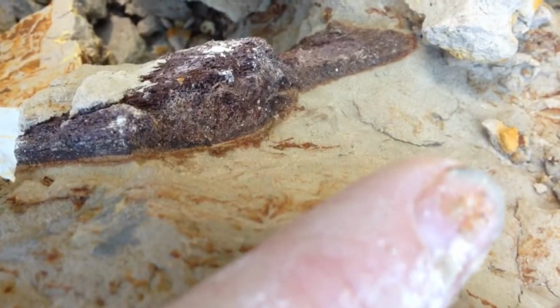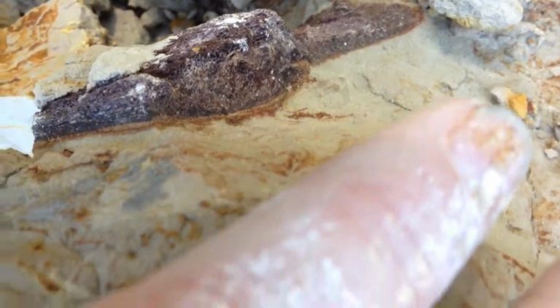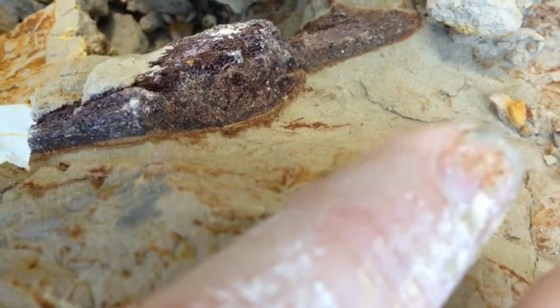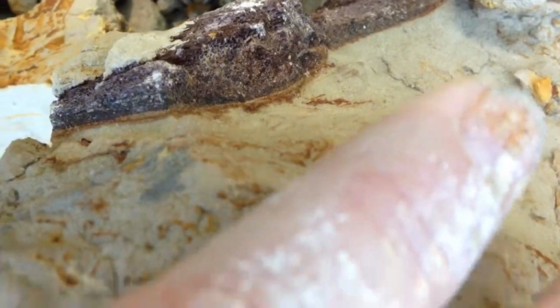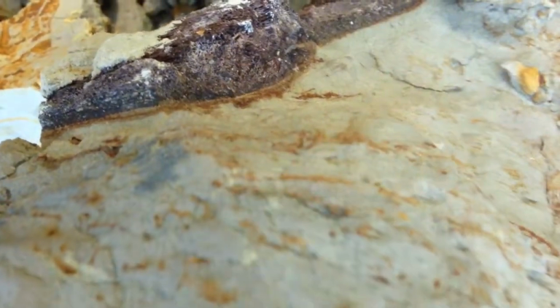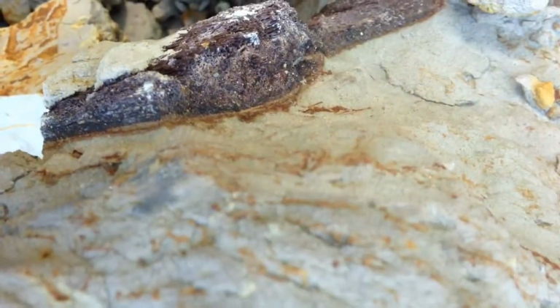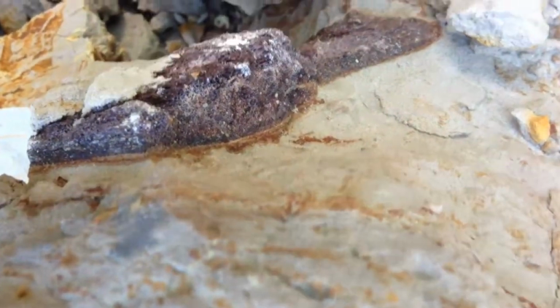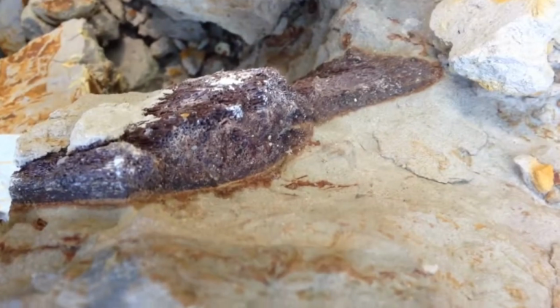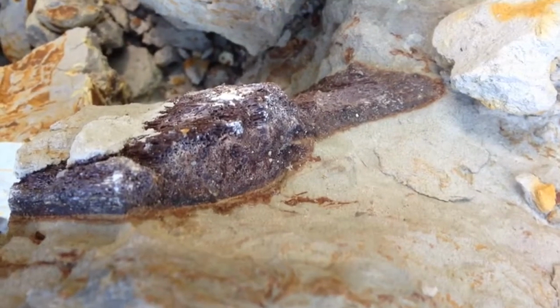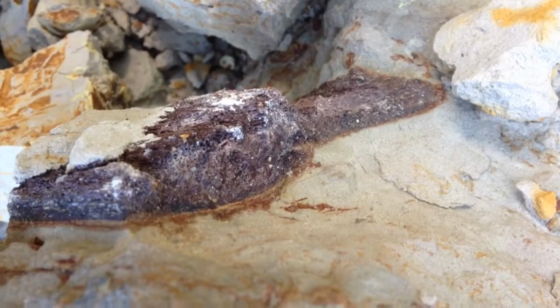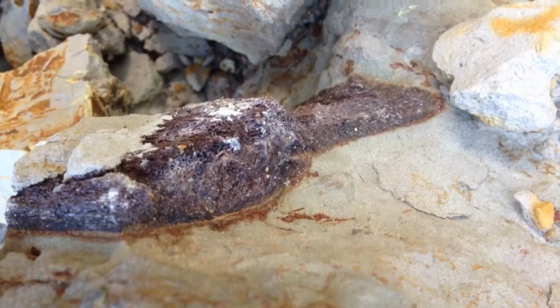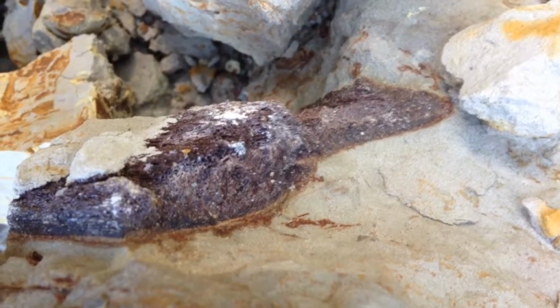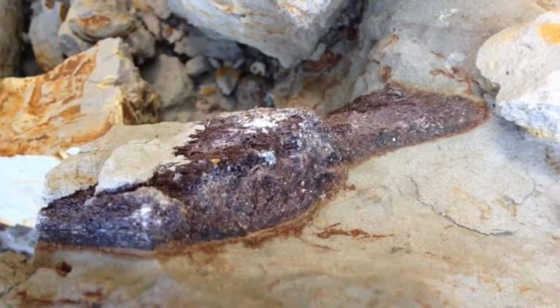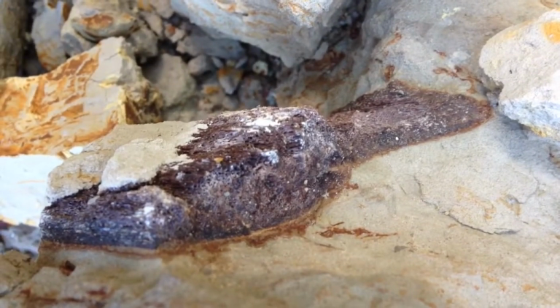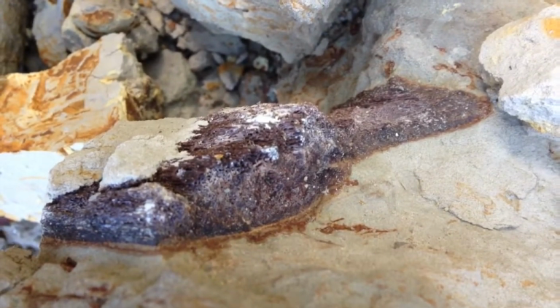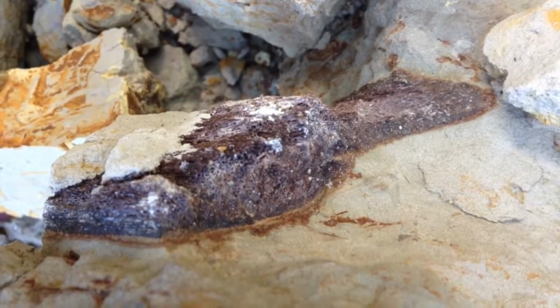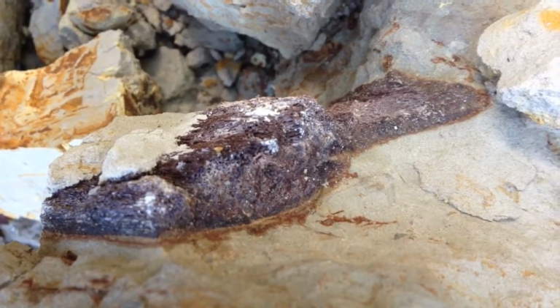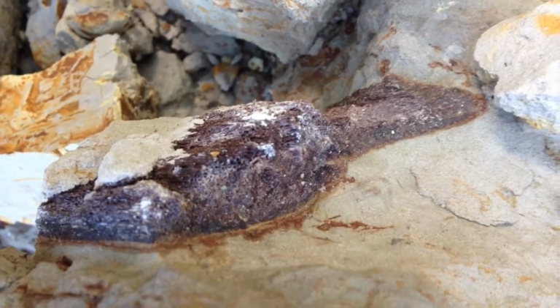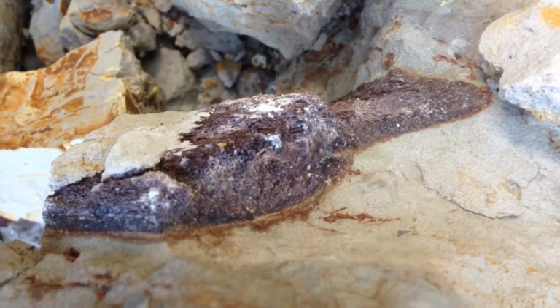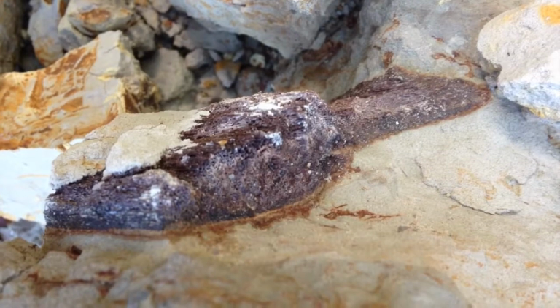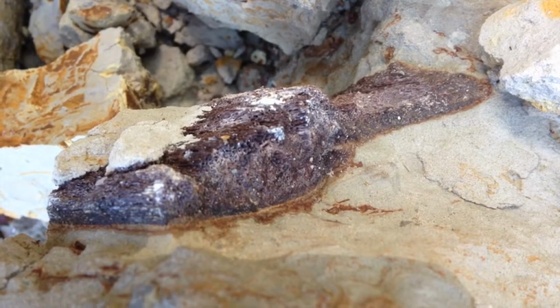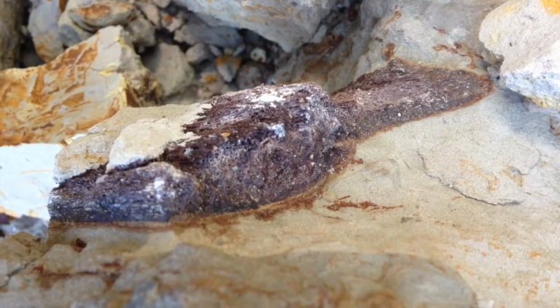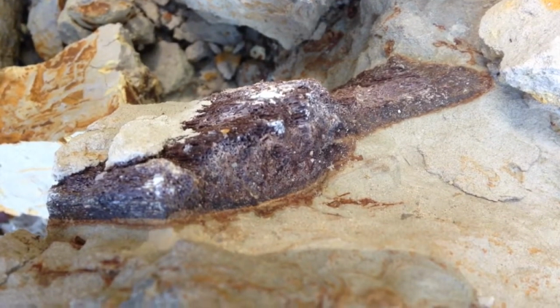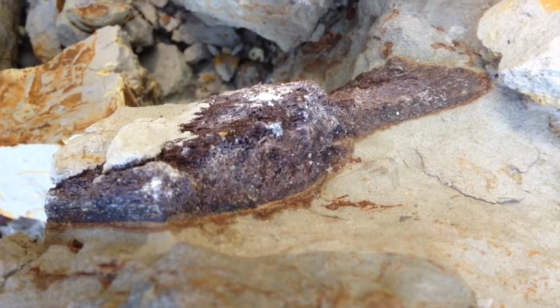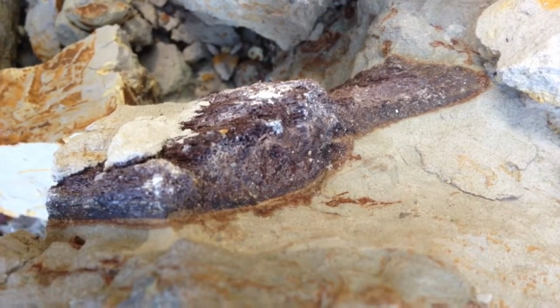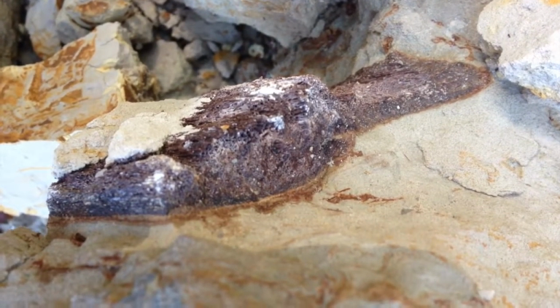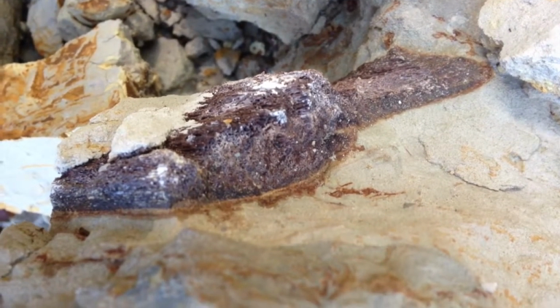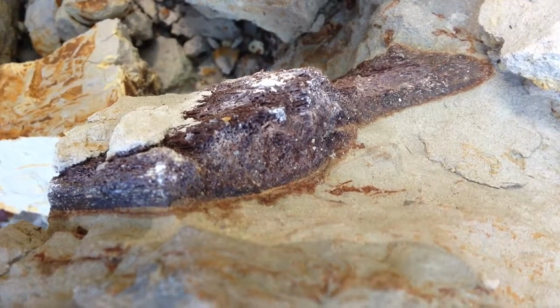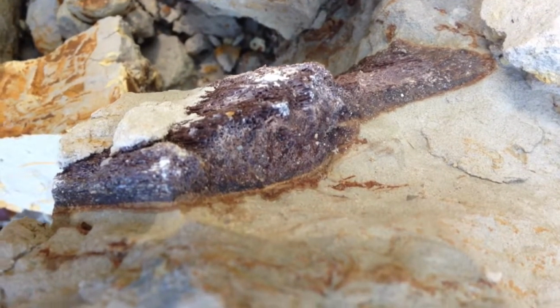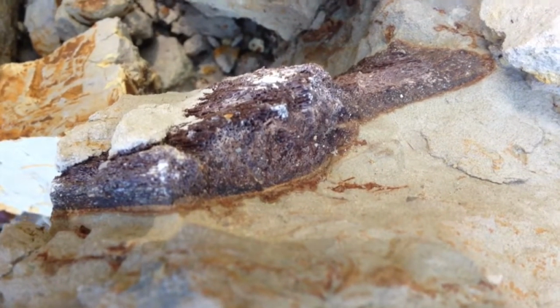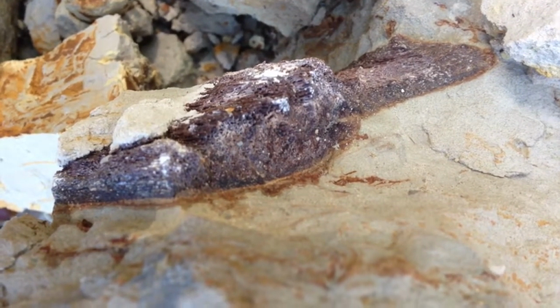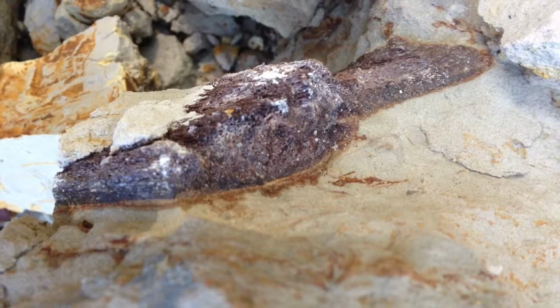But this stuff is really, really soft. I scratched it with my fingernail and just wiped off the clay. So whatever I'm taking is getting lots of paleobond on site, so it makes it stable.